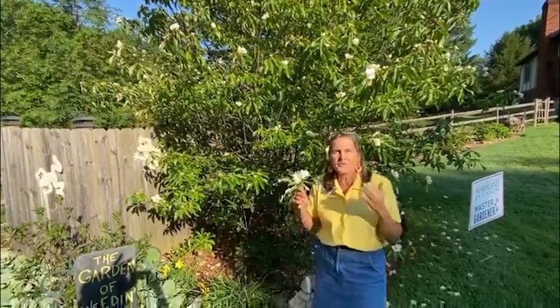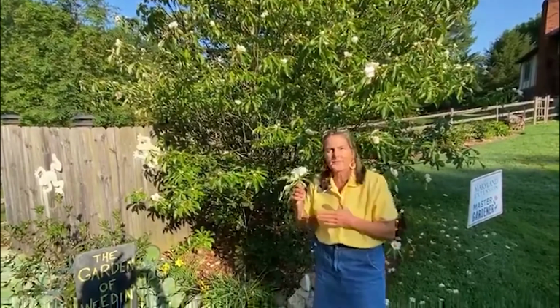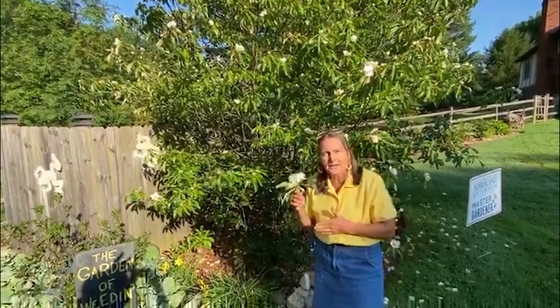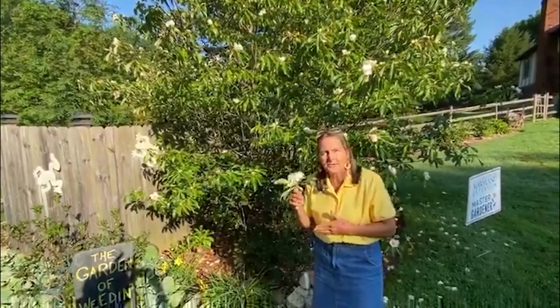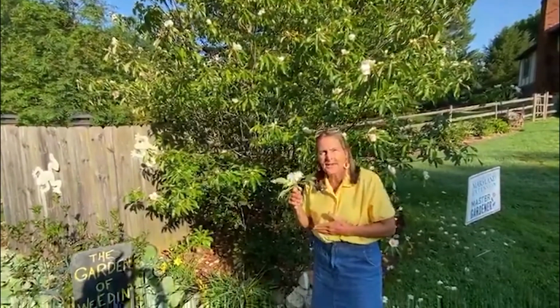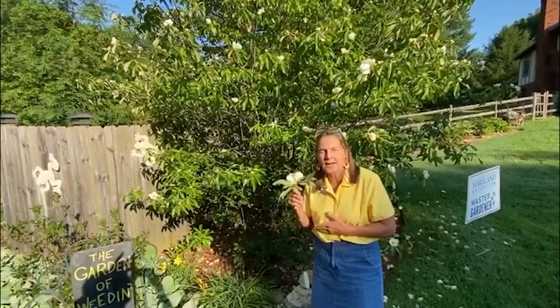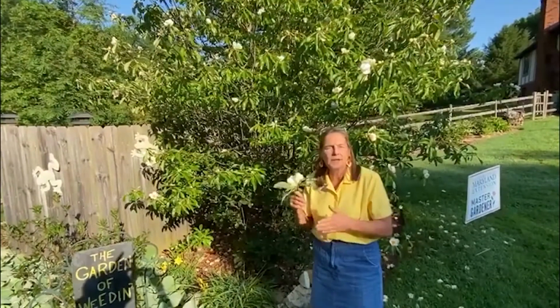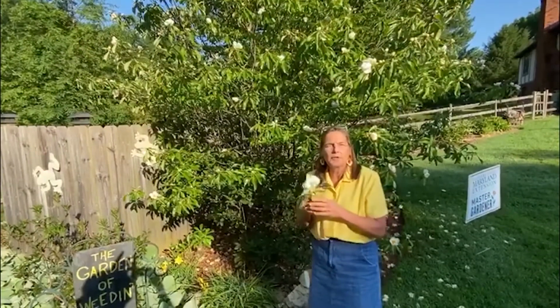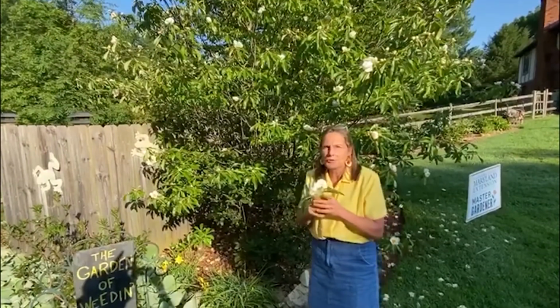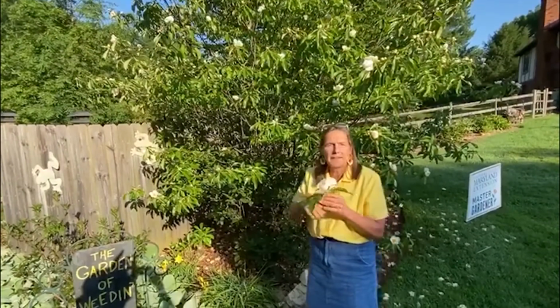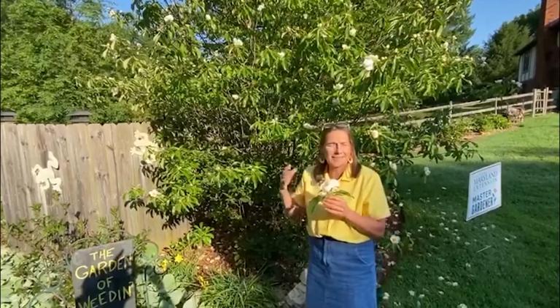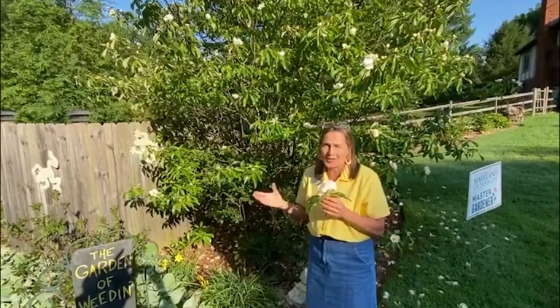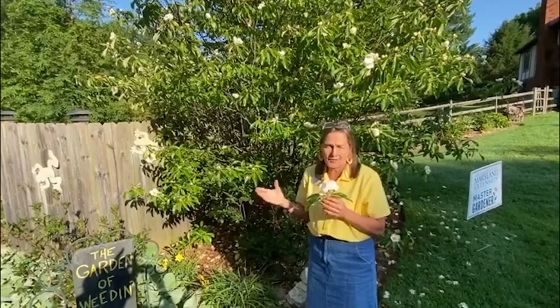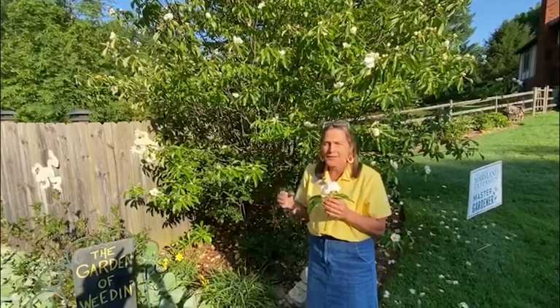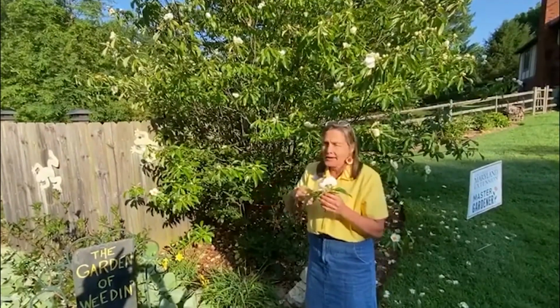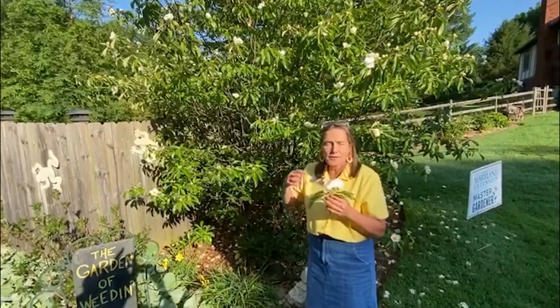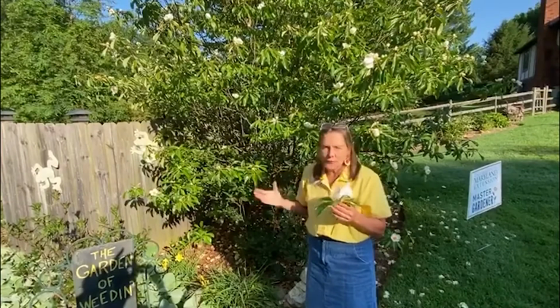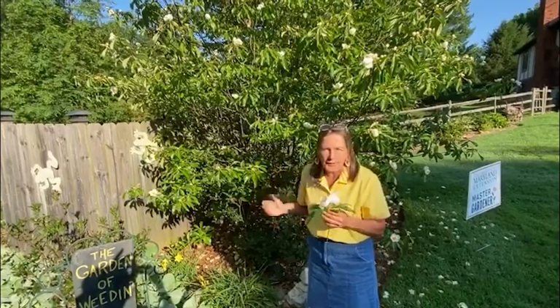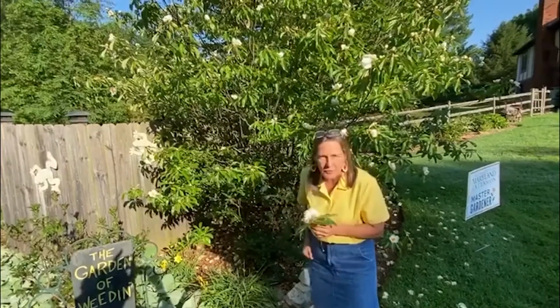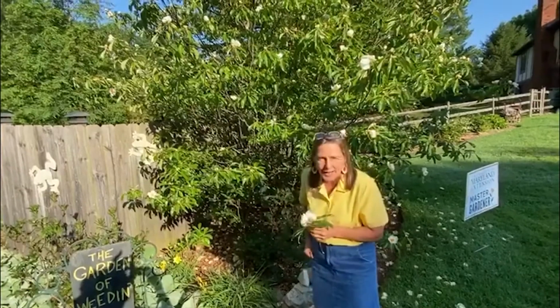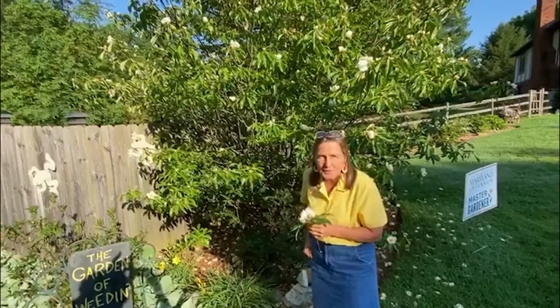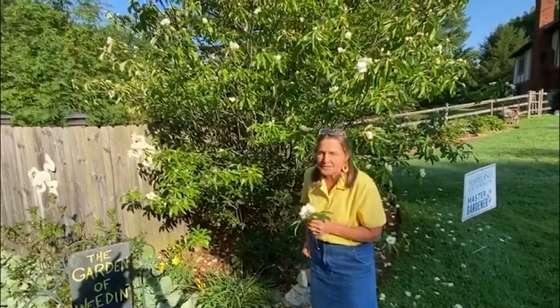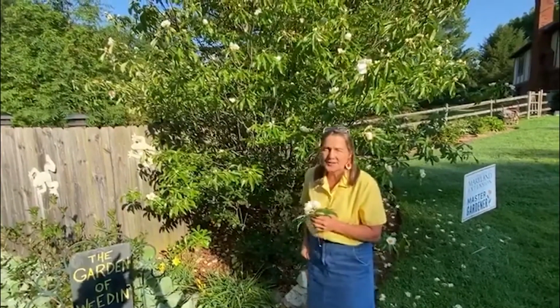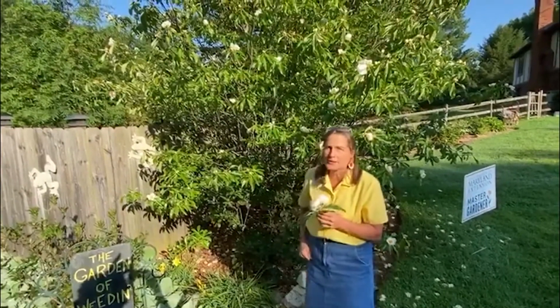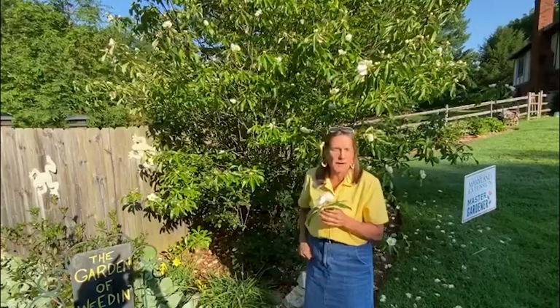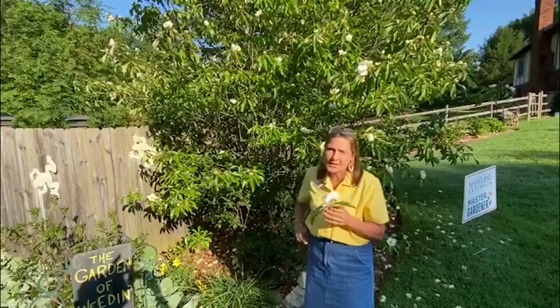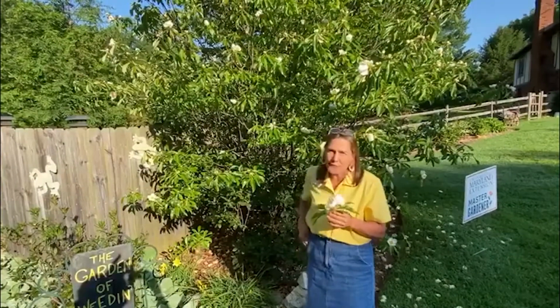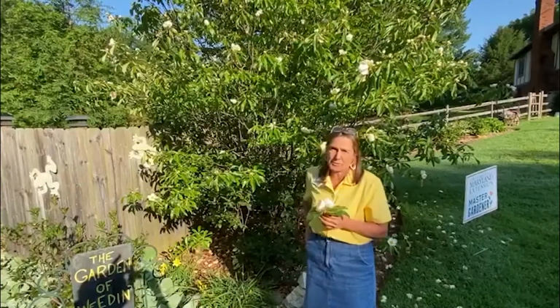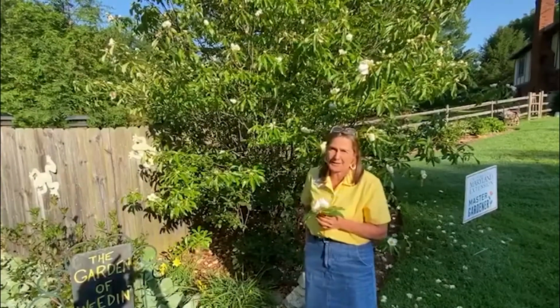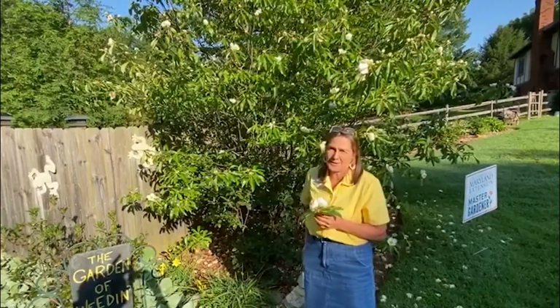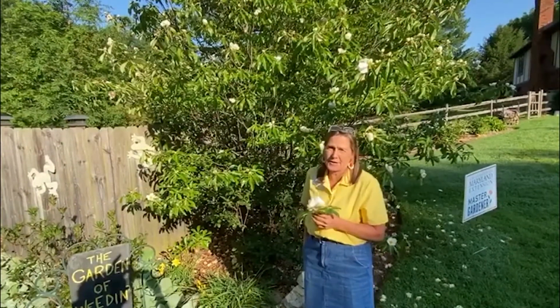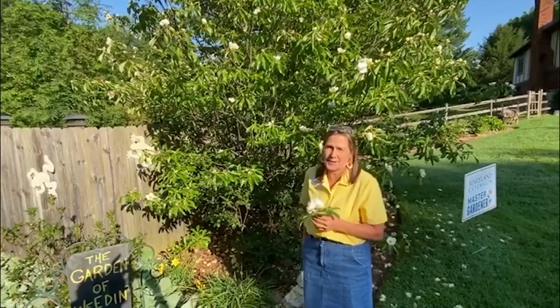Within 40 years of that time, the tree became extinct. And we don't fully understand why it's become extinct, but nobody has ever found the plant again in the United States.